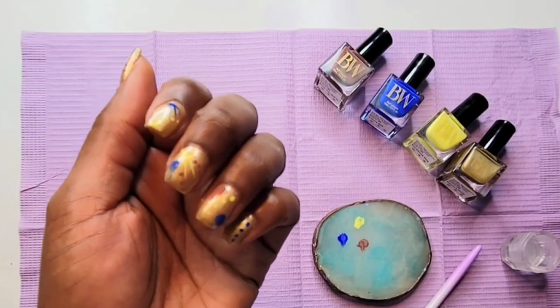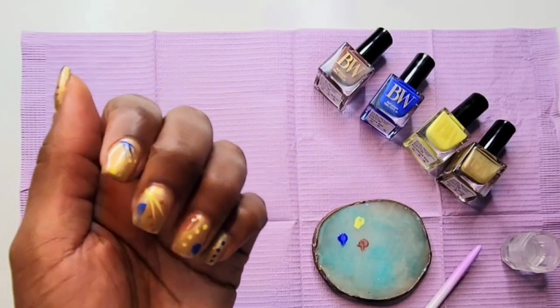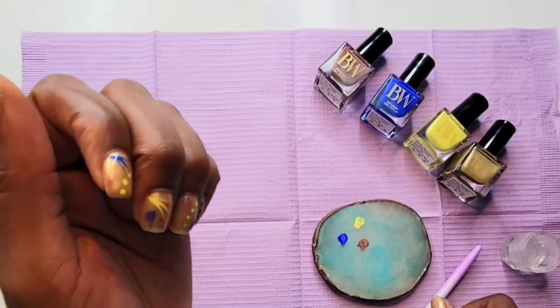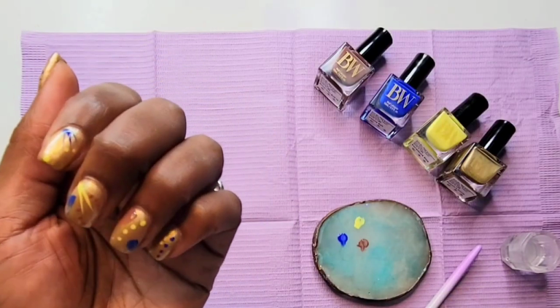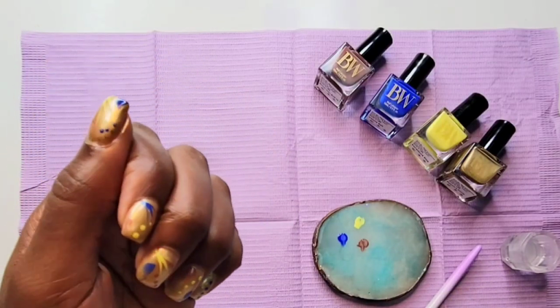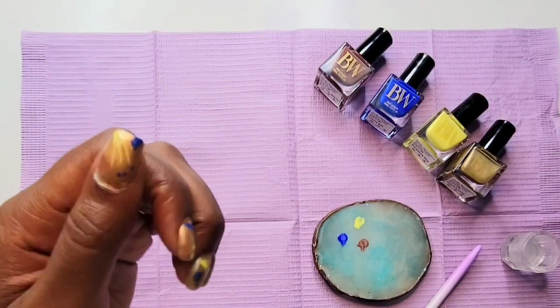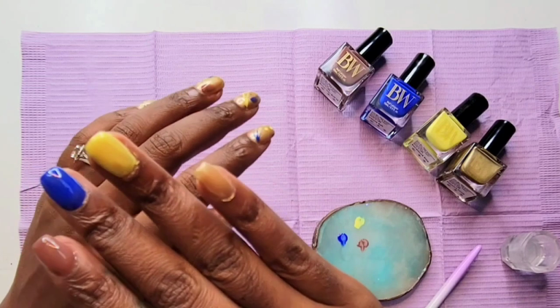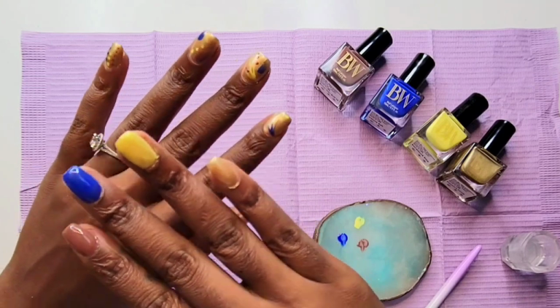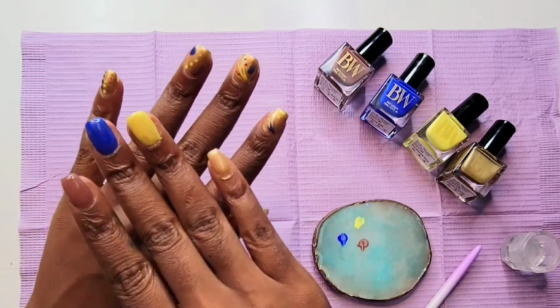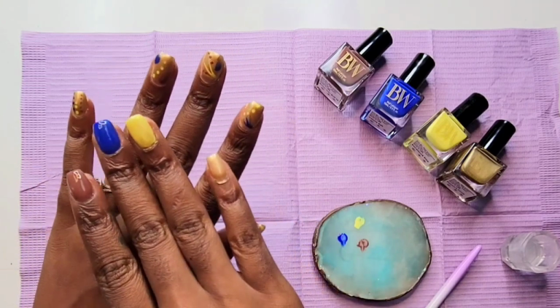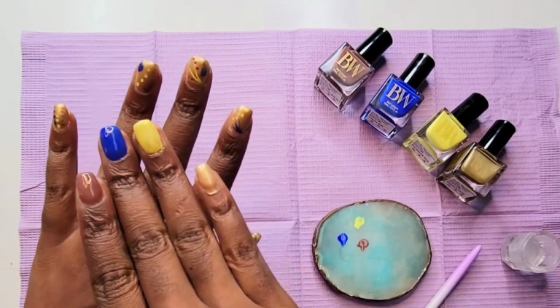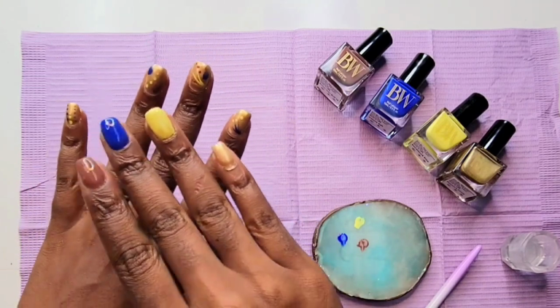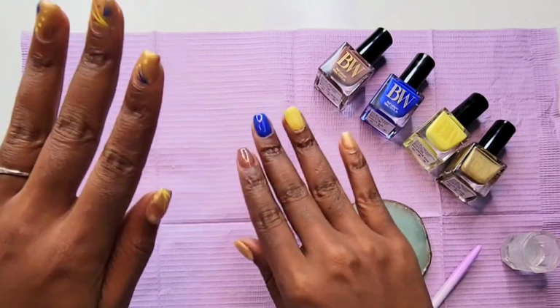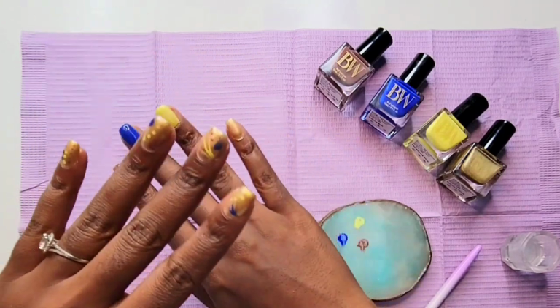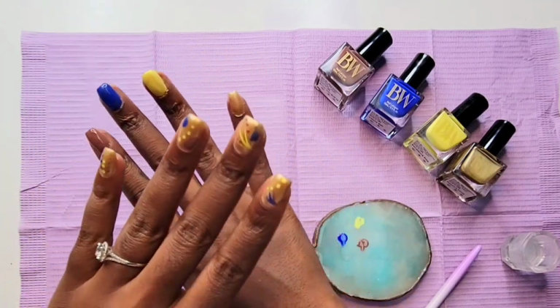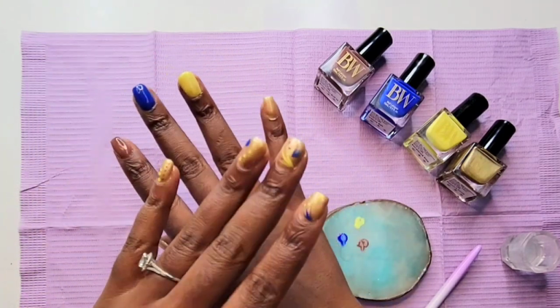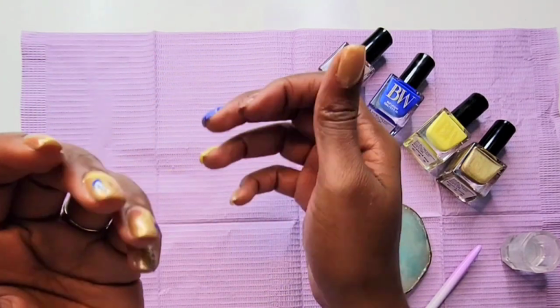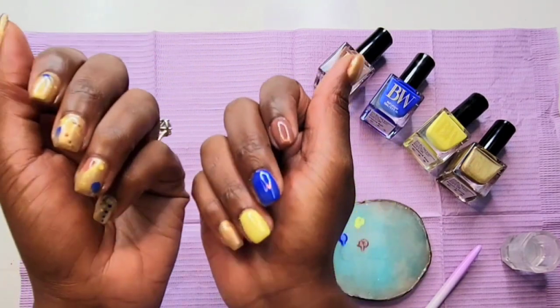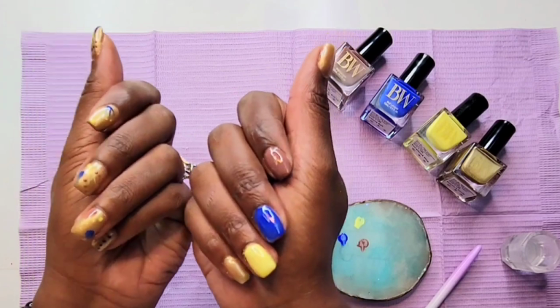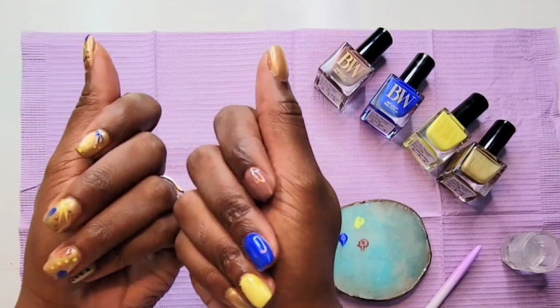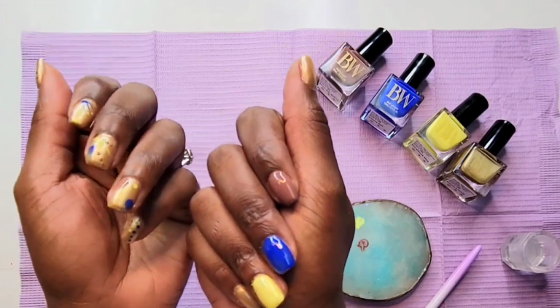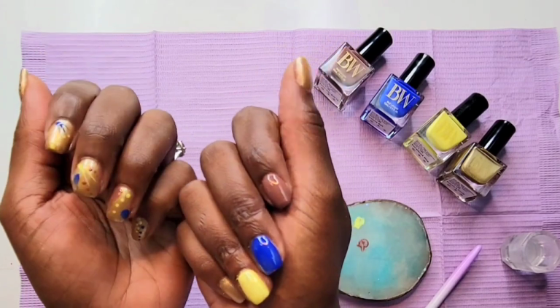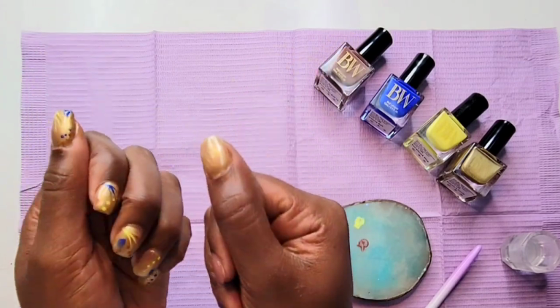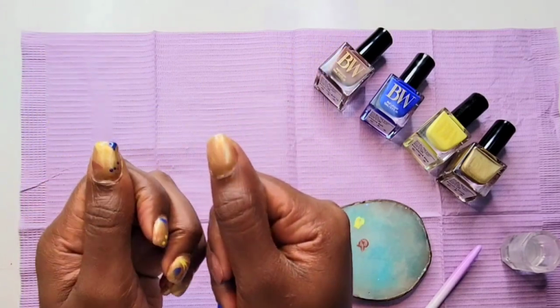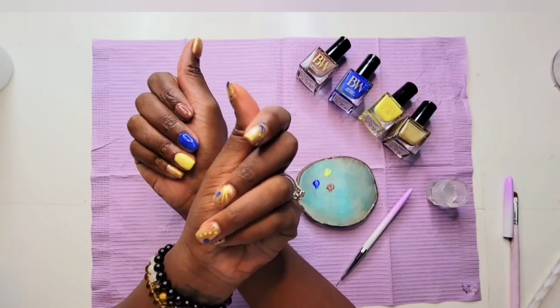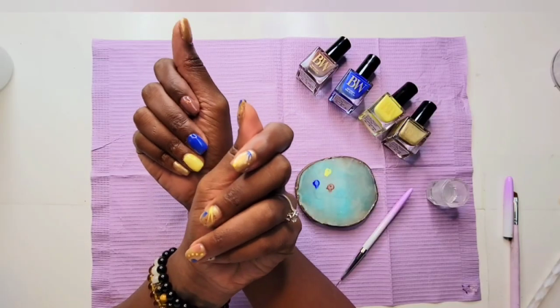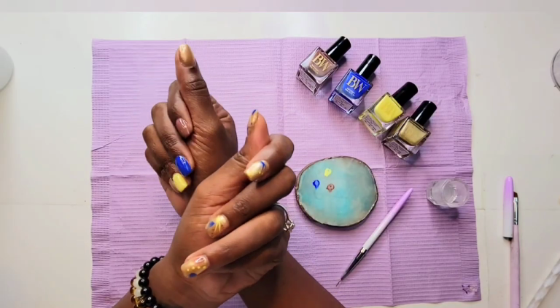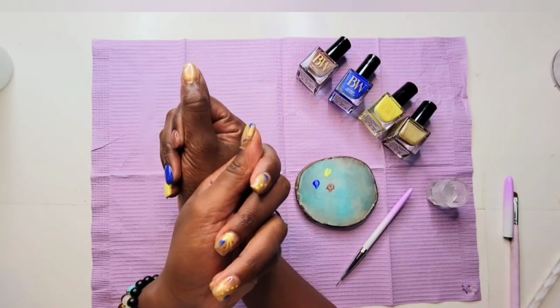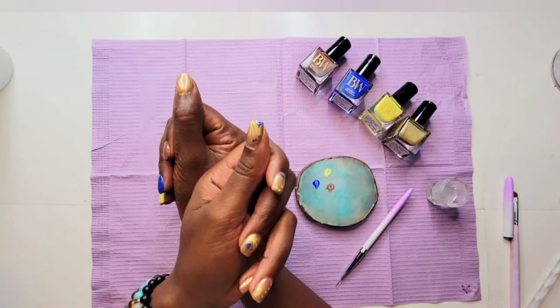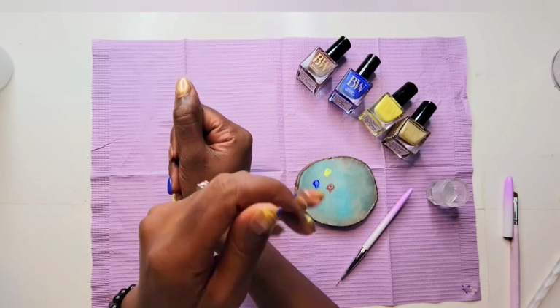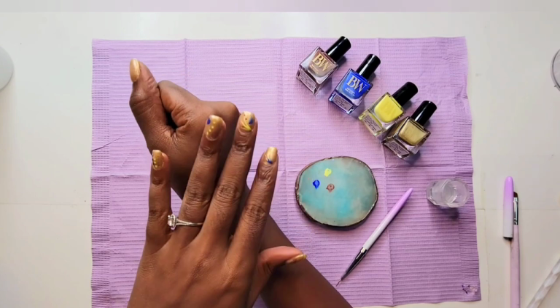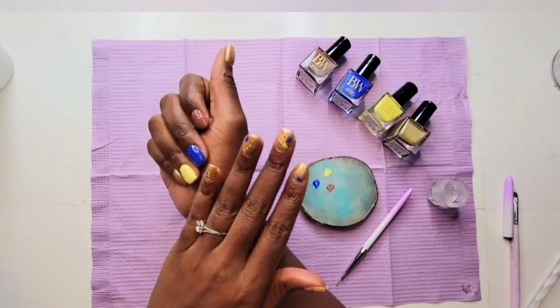Here is the finished product, you guys — tell me what you think of this set! Let me know which color is your favorite in the comments and don't forget to like and subscribe to my channel so you can get more nail tips, tricks, and tutorials. Bye nail friends!